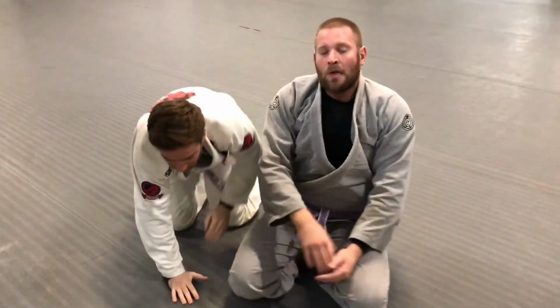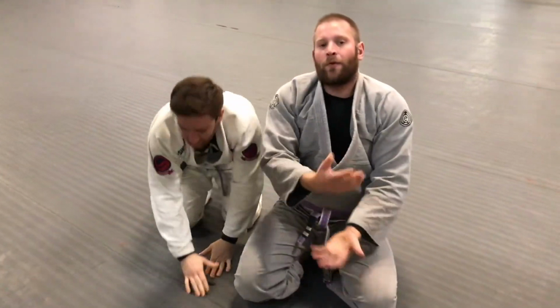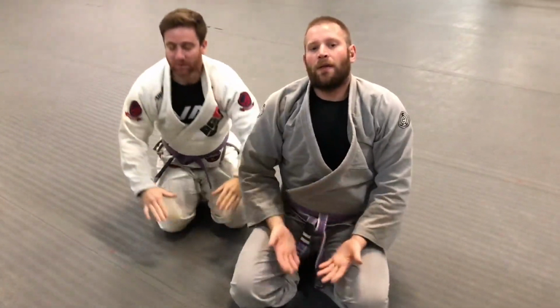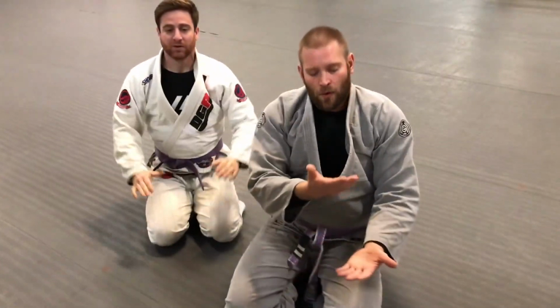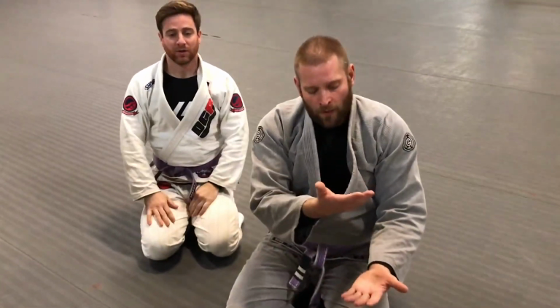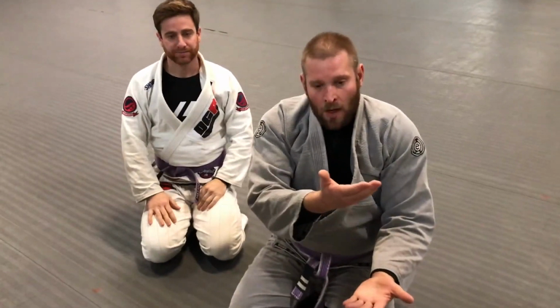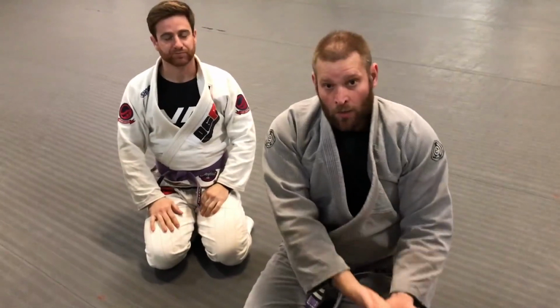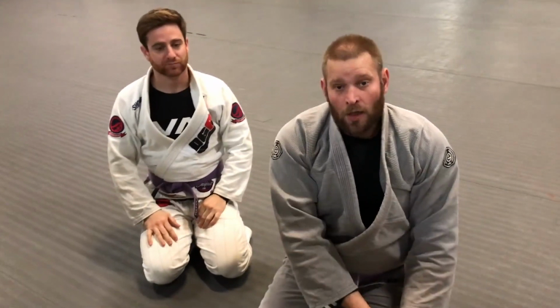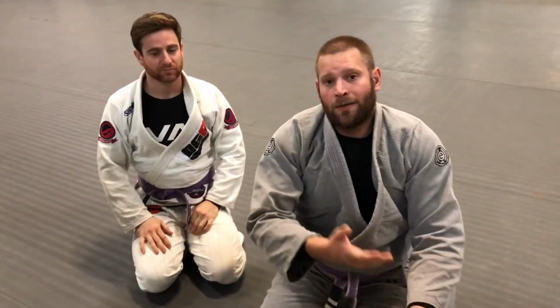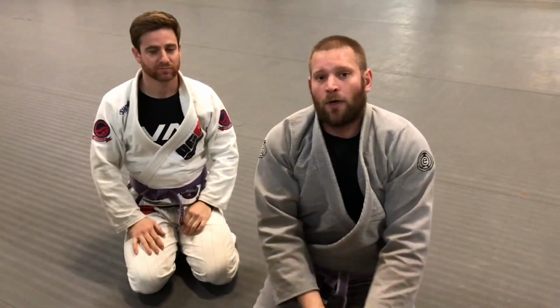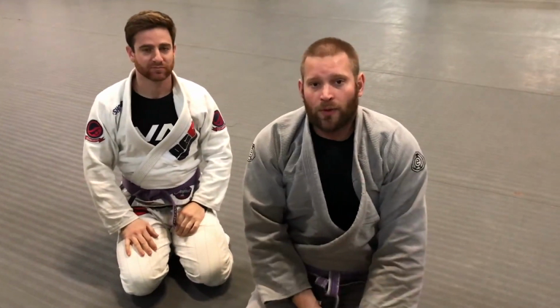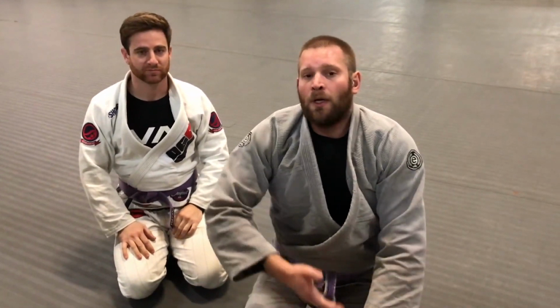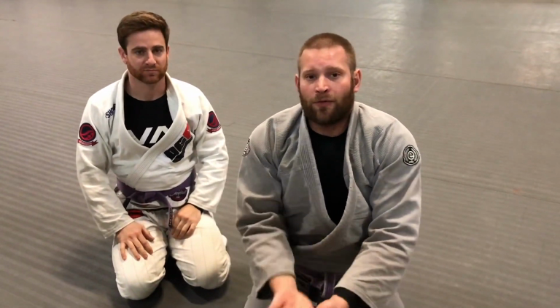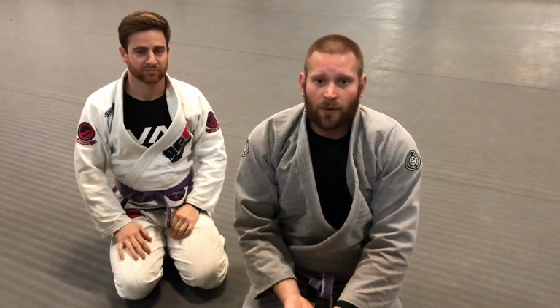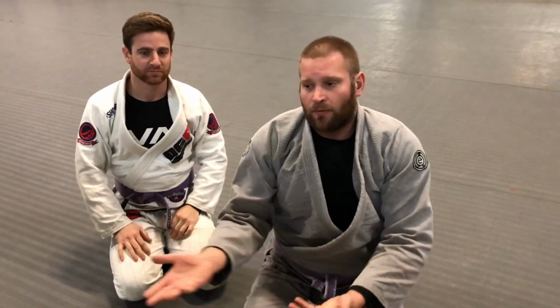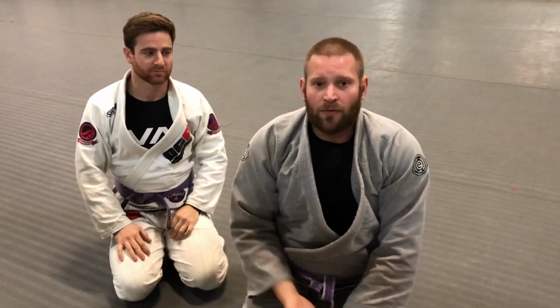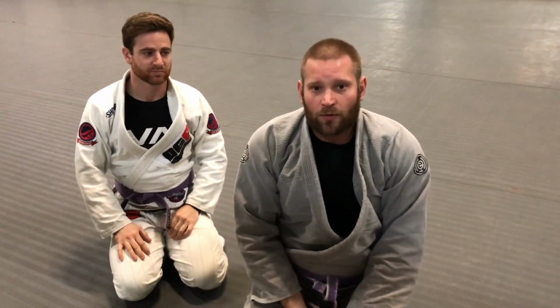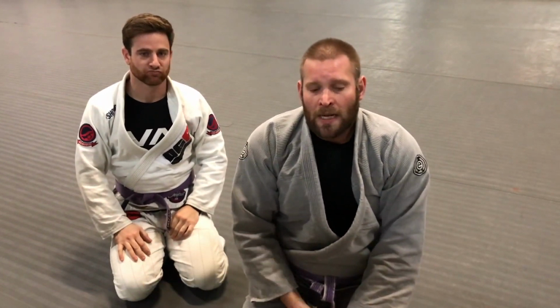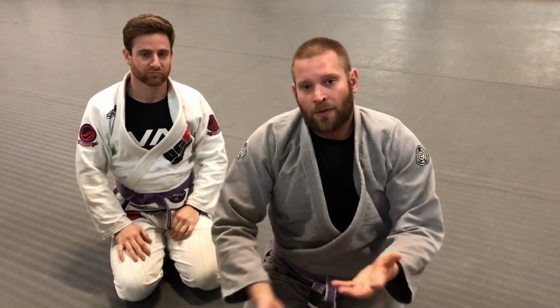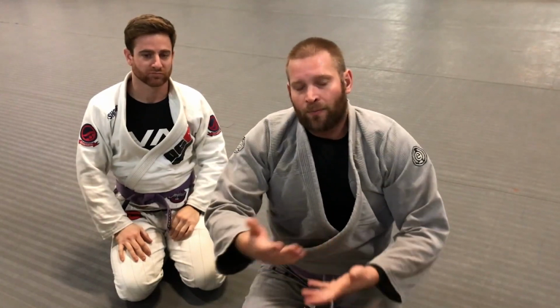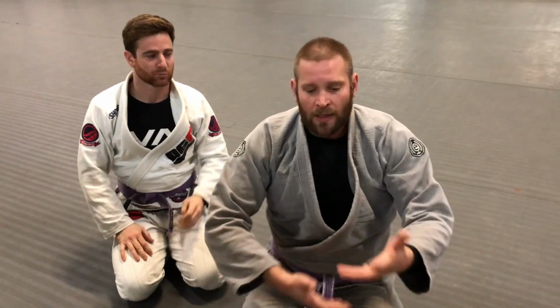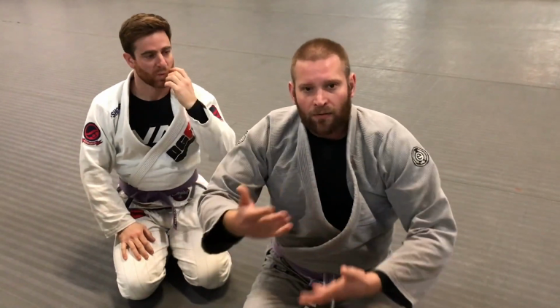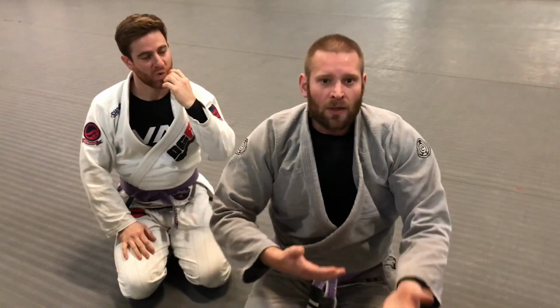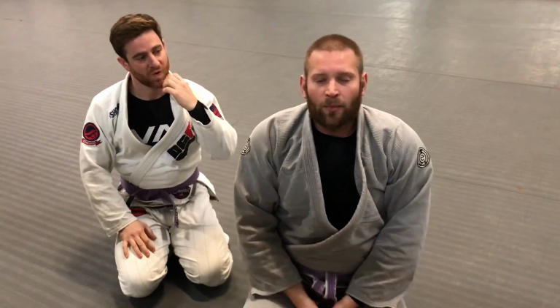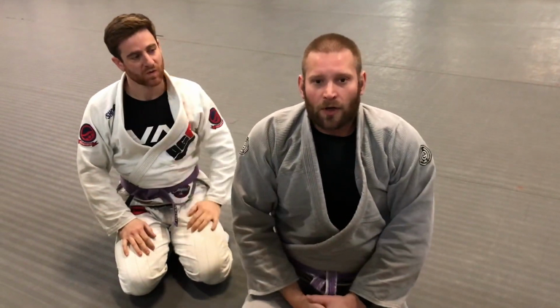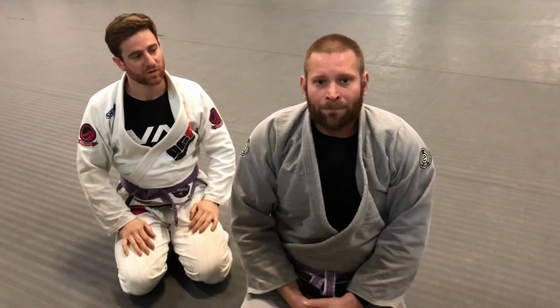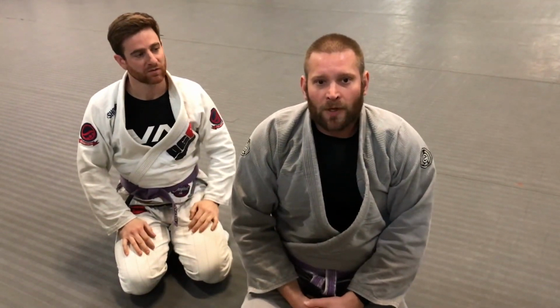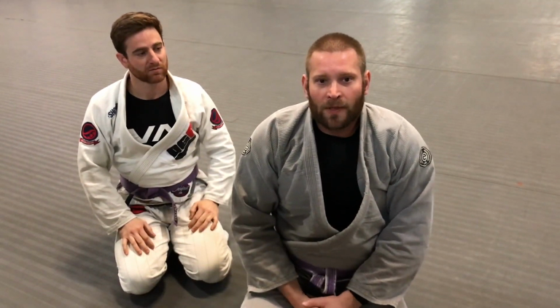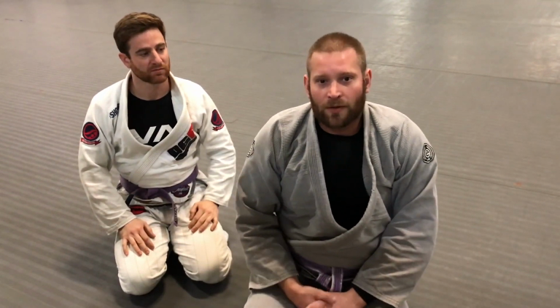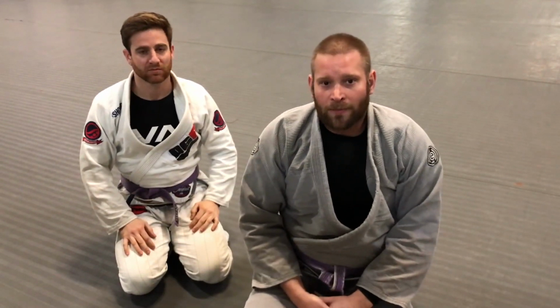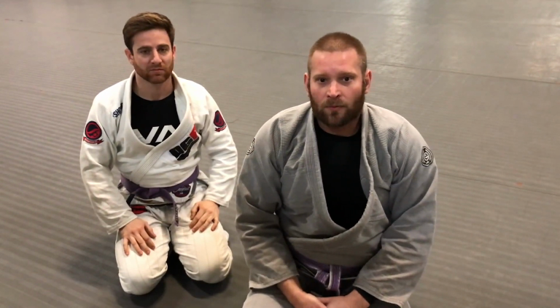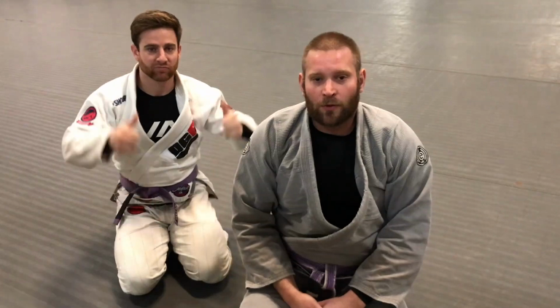So with those techniques you go from arm bar to arm bar sweep to flower sweep — a version of the flower sweep — and then you have the beginning of a little bit of a guard game. Thanks for watching everybody. Stay tuned.